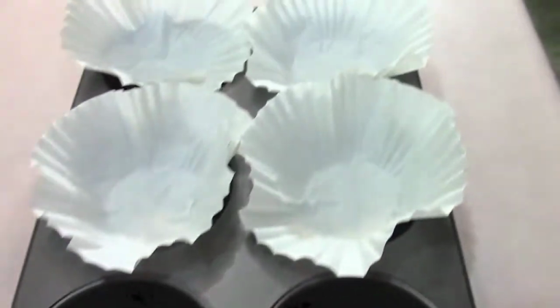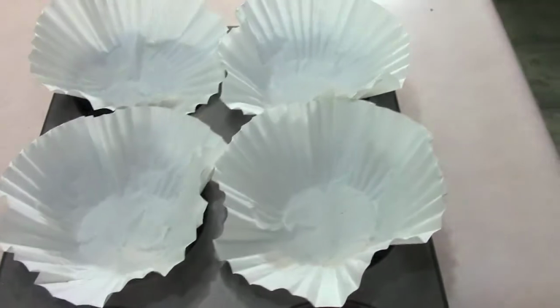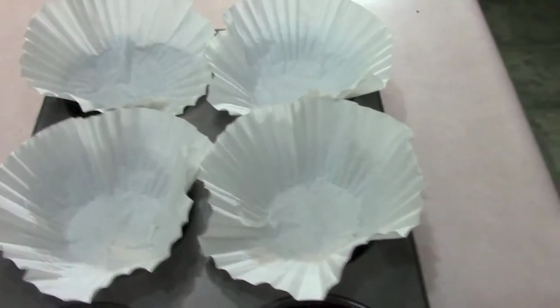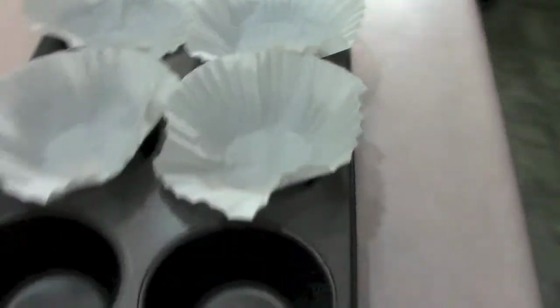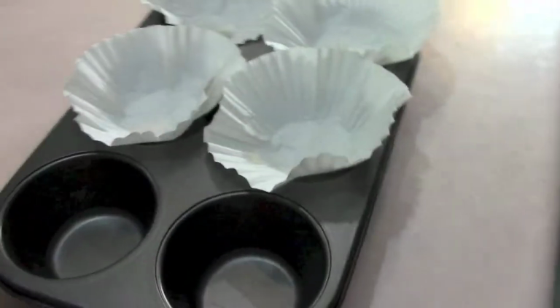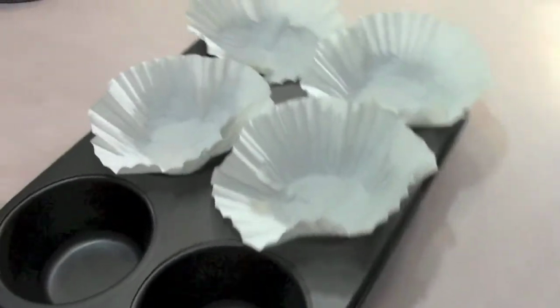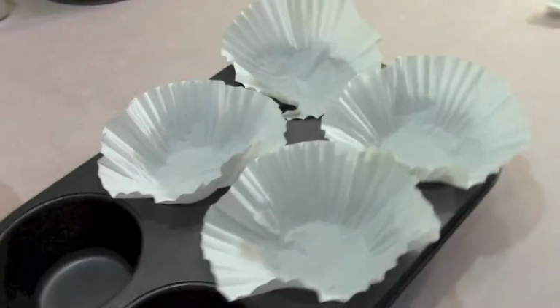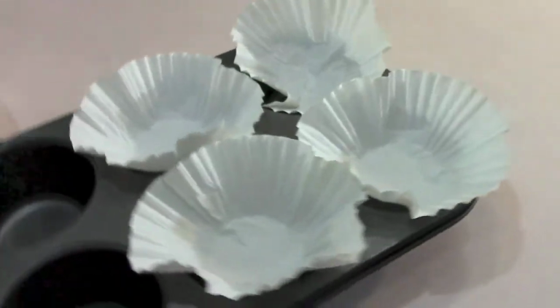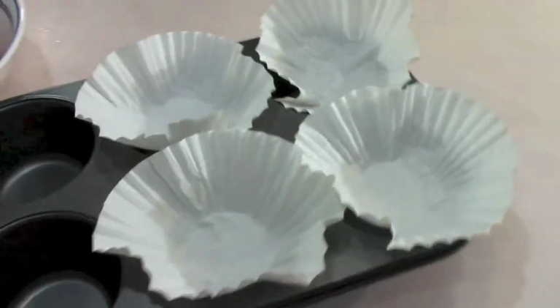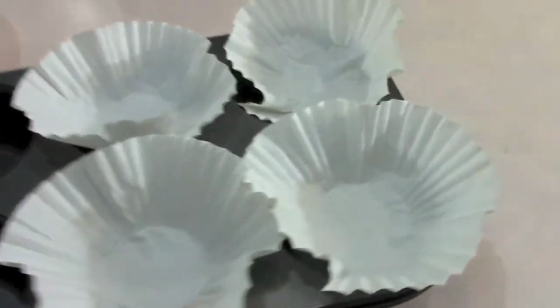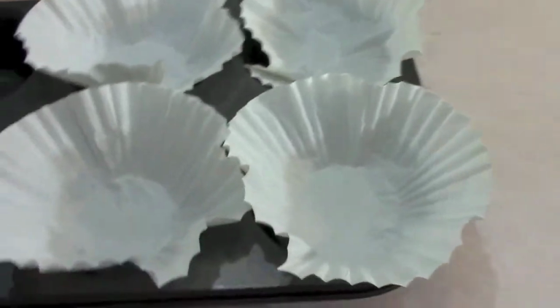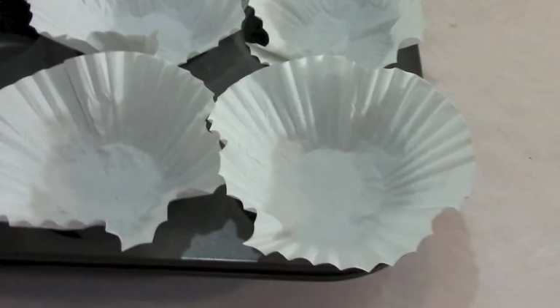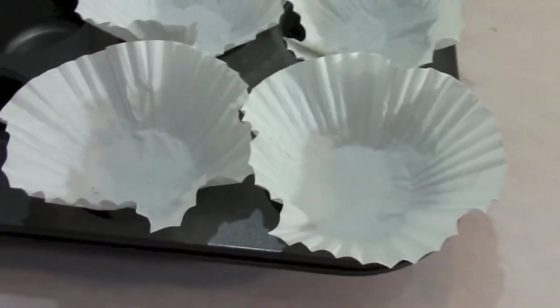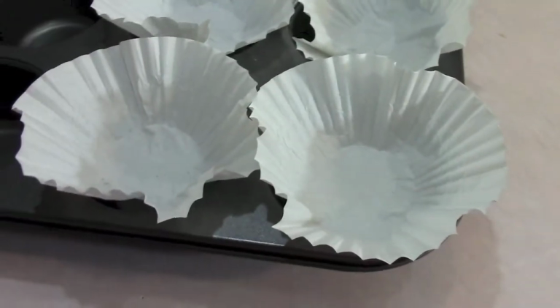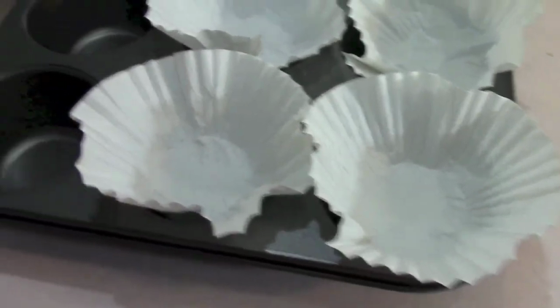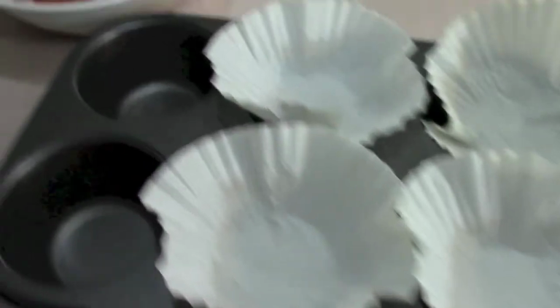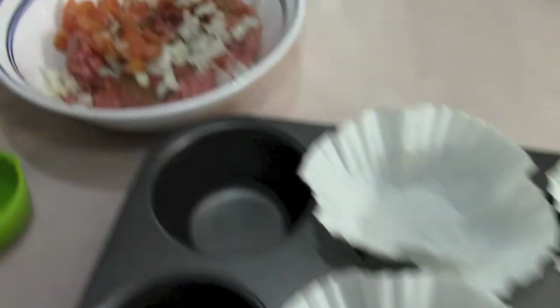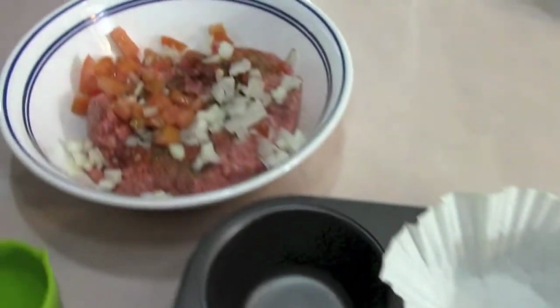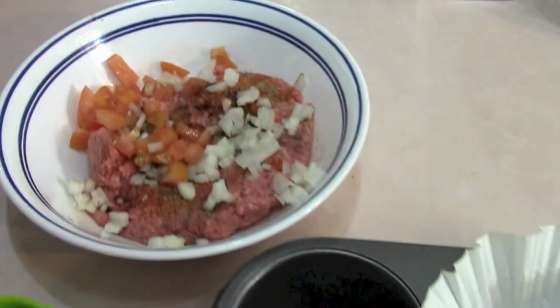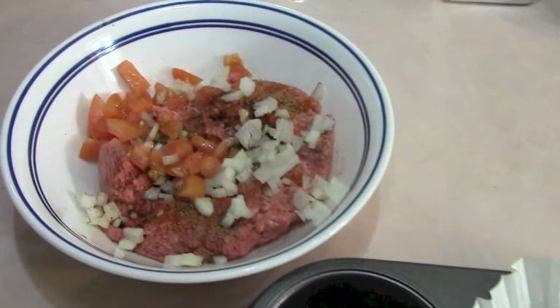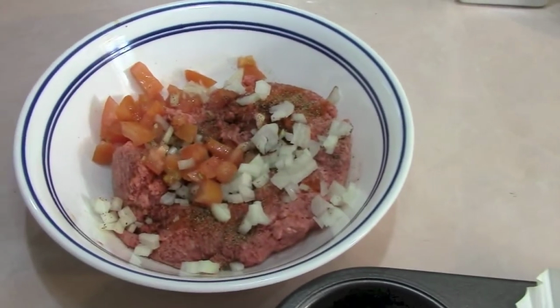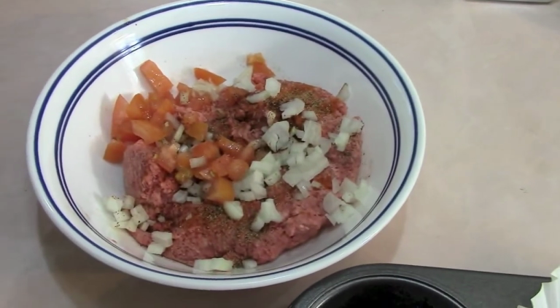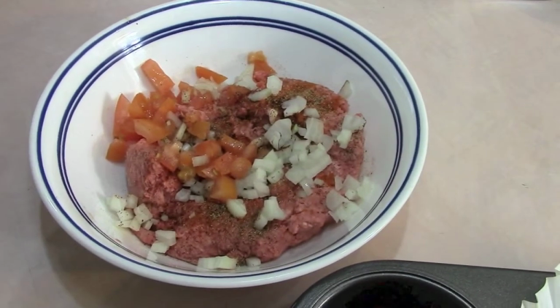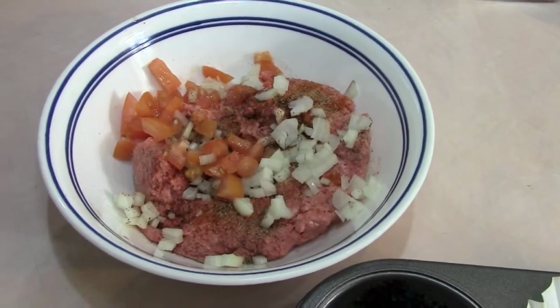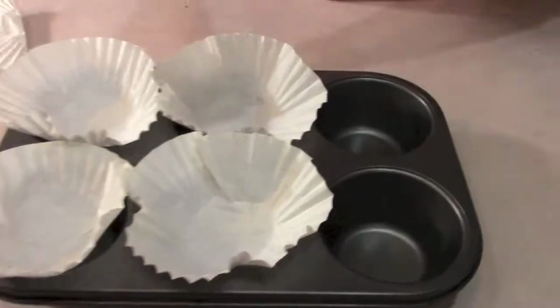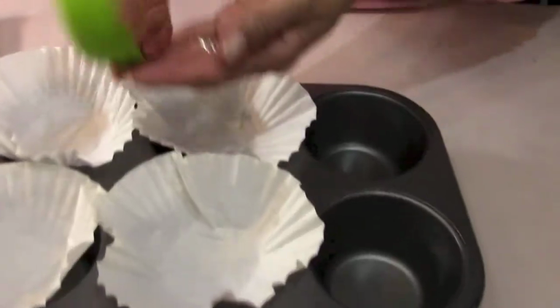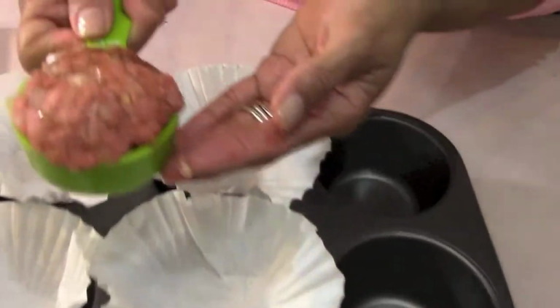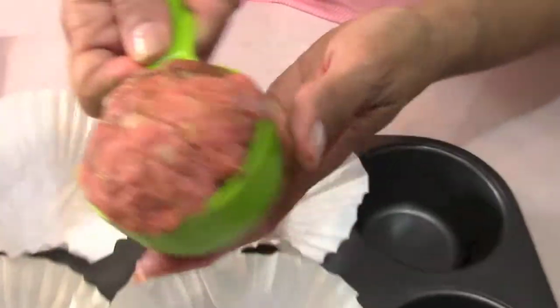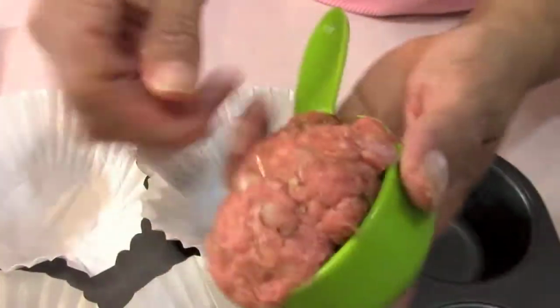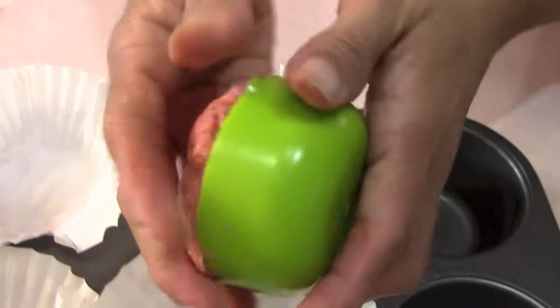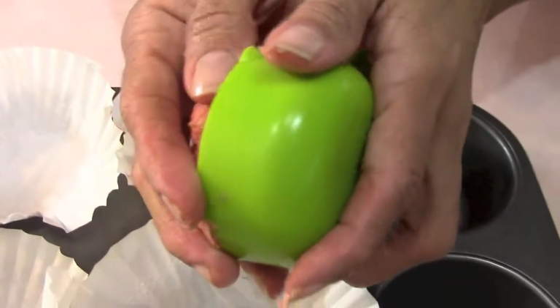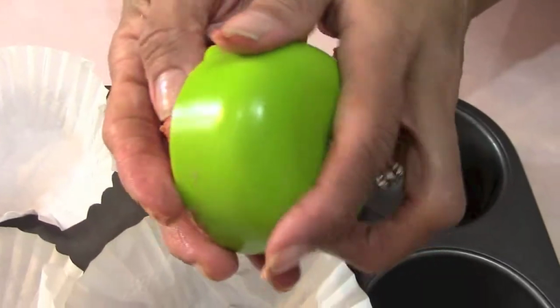We're going to put them in these muffin tins right here. I have the cupcake liners, and on the wheat belly program I'm not supposed to eat more than 15 grams of net carb per meal within a four to six hour period, so this is going to be one of my carb meals.